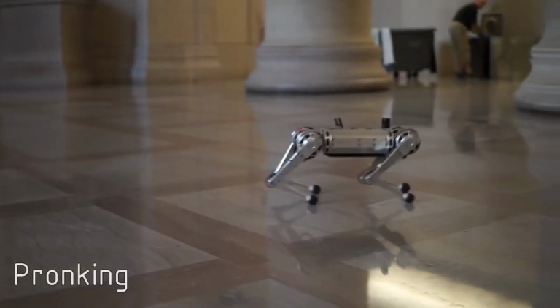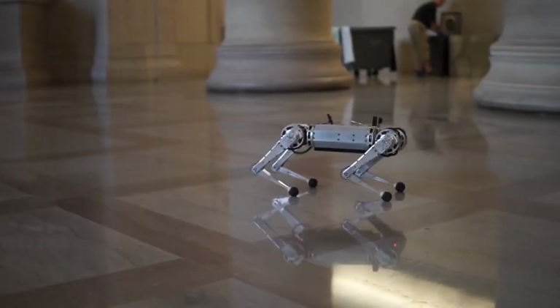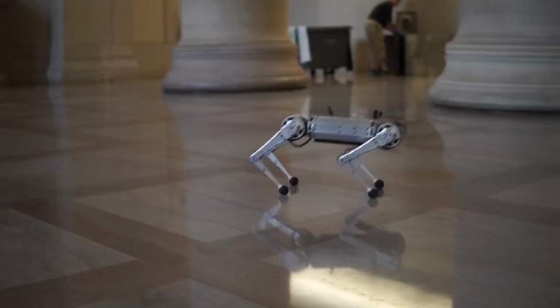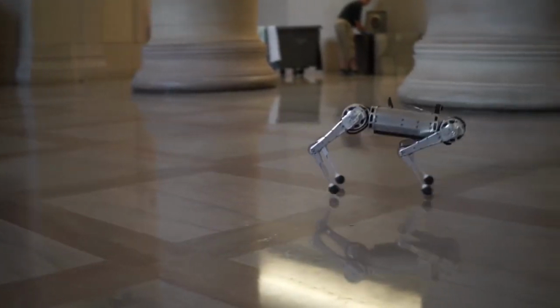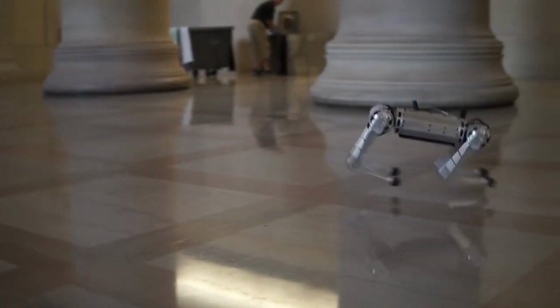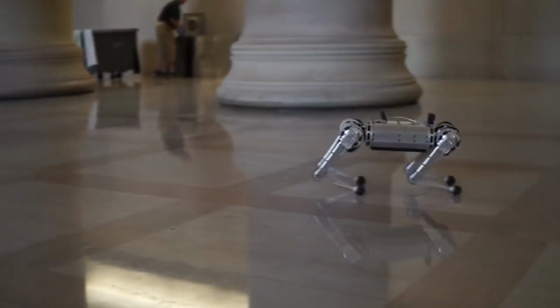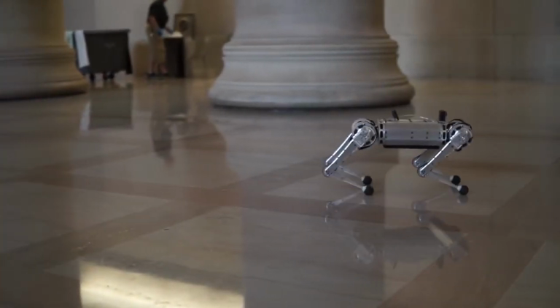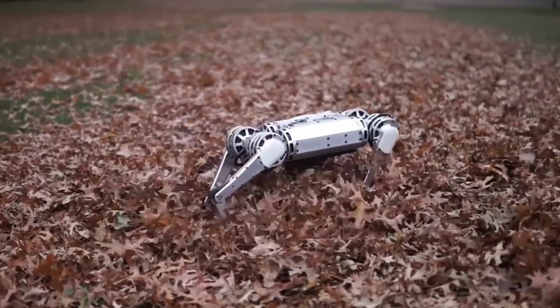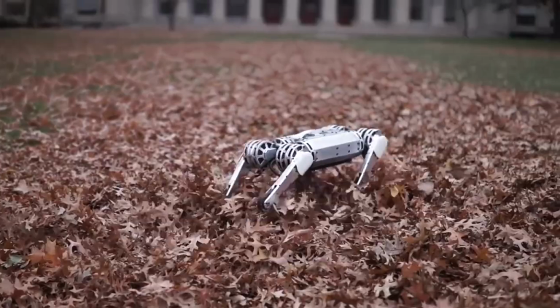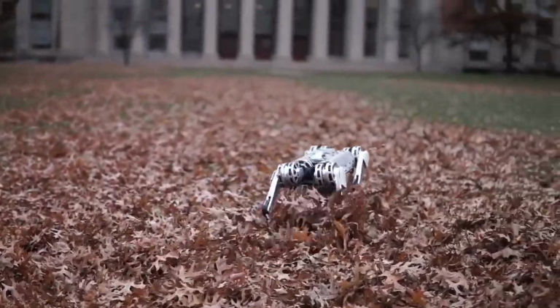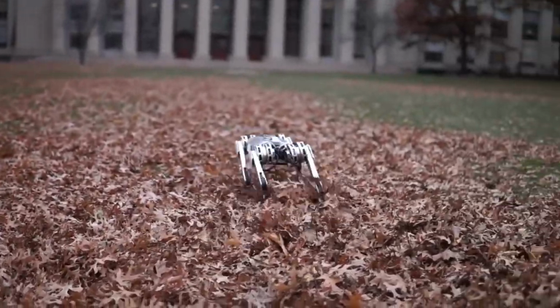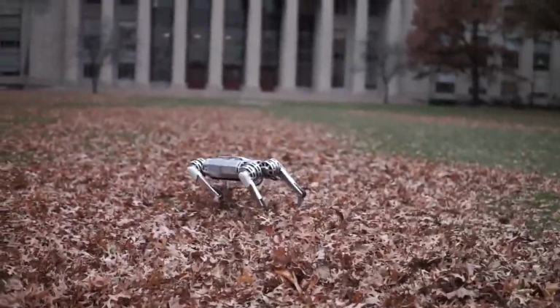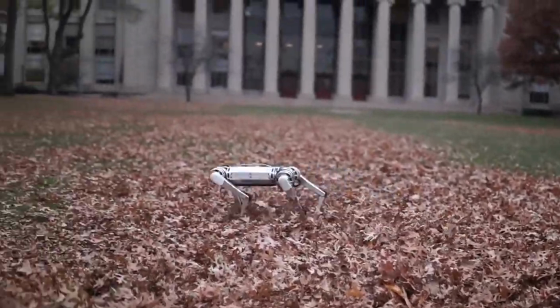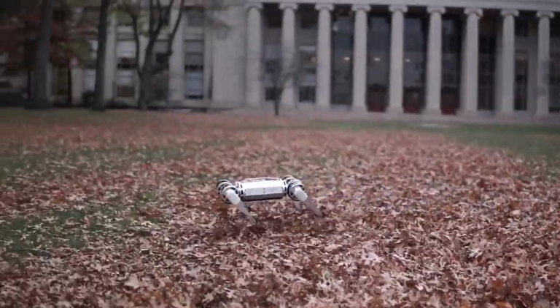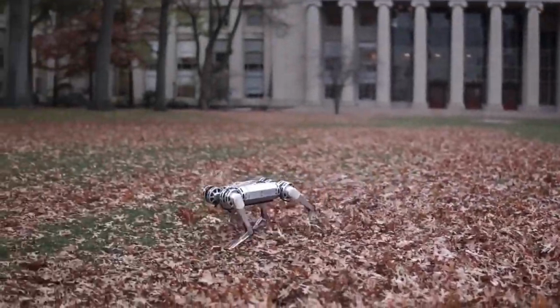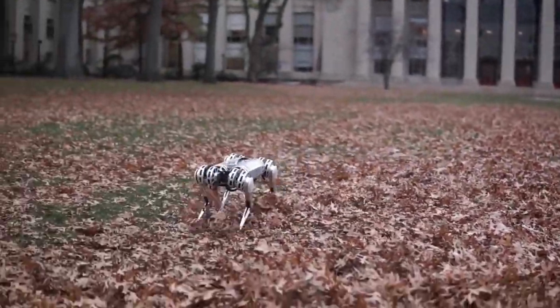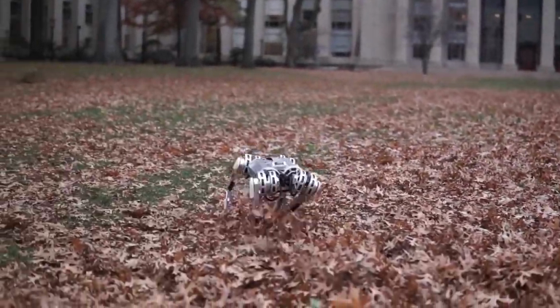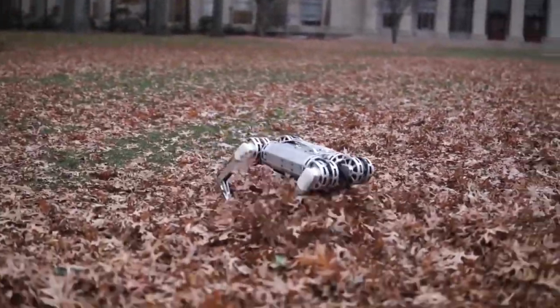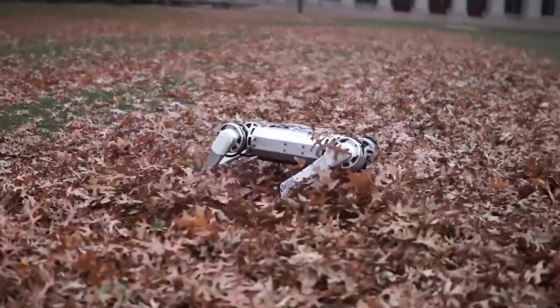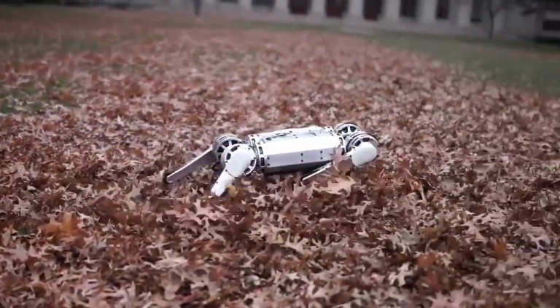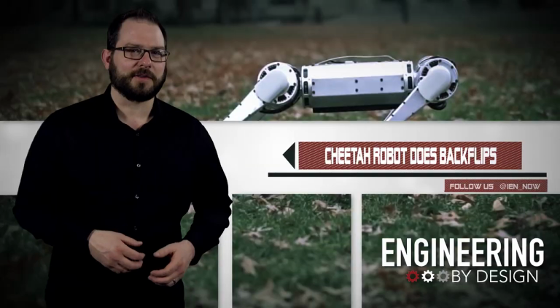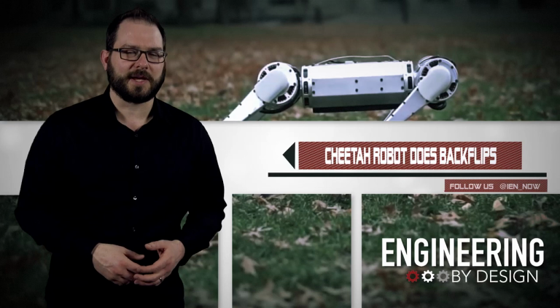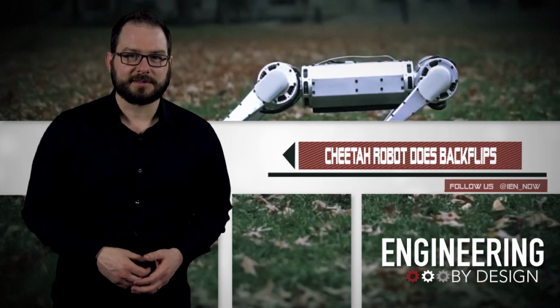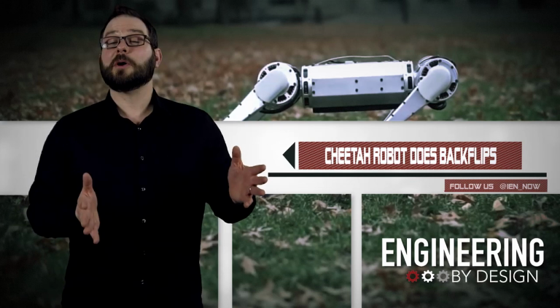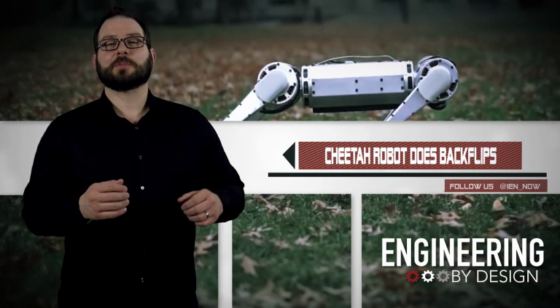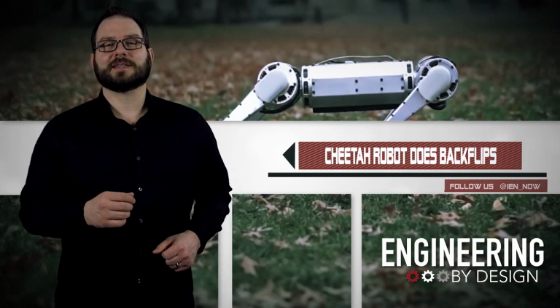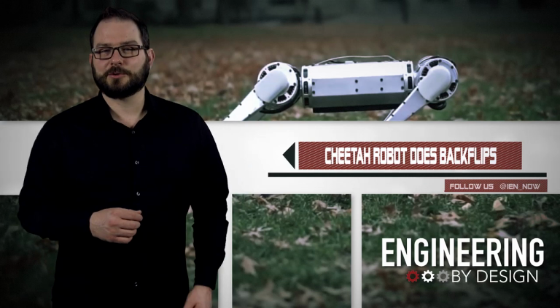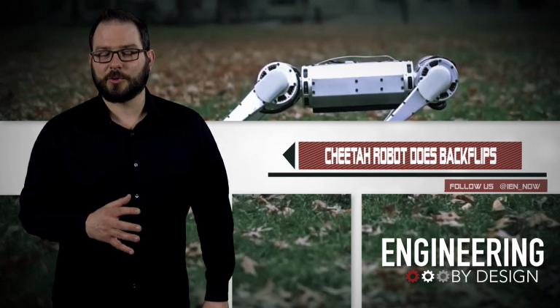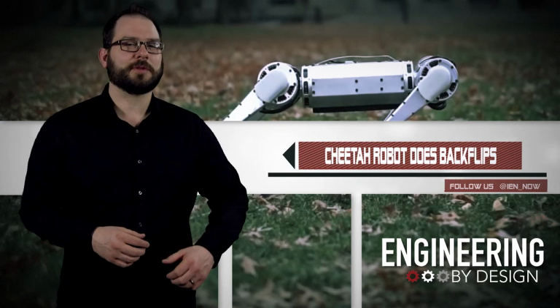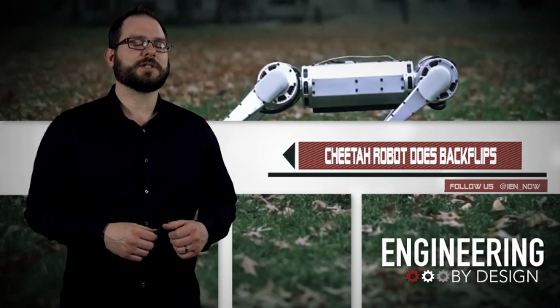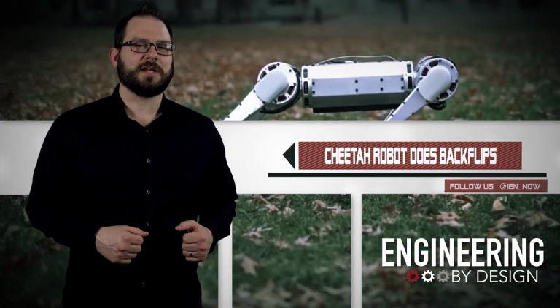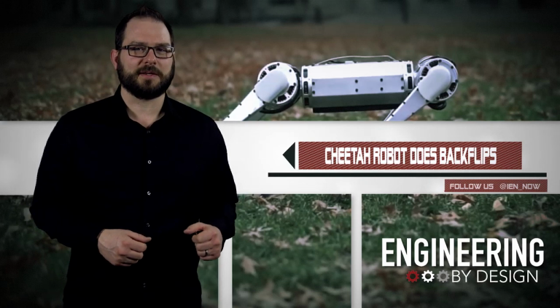It can make high-force impacts with the ground without breaking gearboxes or limbs. Next, the team will work on a more agile and even more cat-like robot — essentially, they want the robot to land on its feet no matter how hard or far you throw it. I'm also impressed that the team showed off some of the project's many failures.